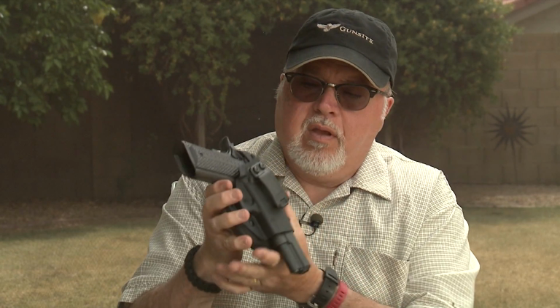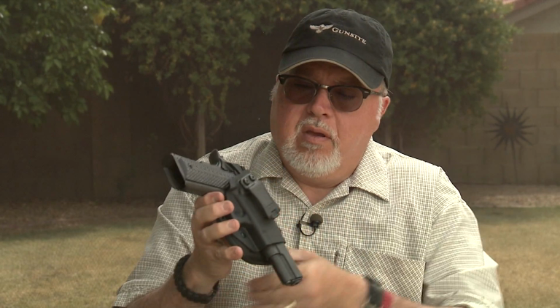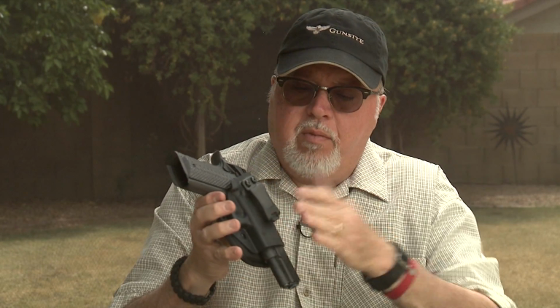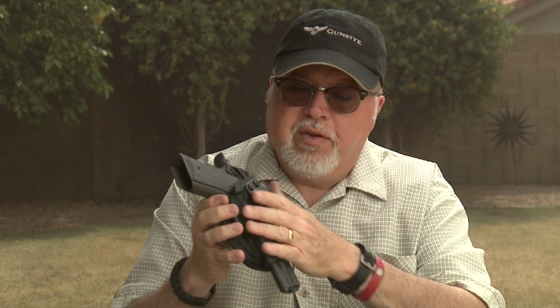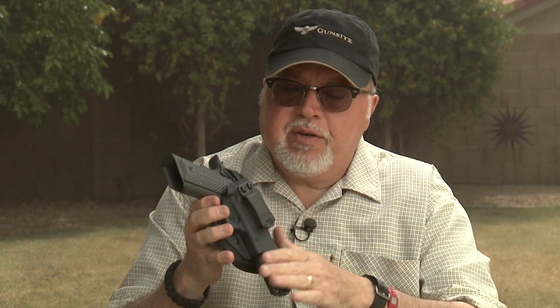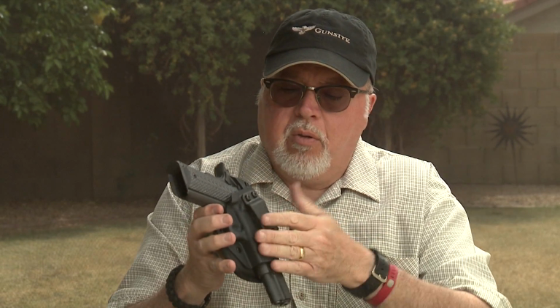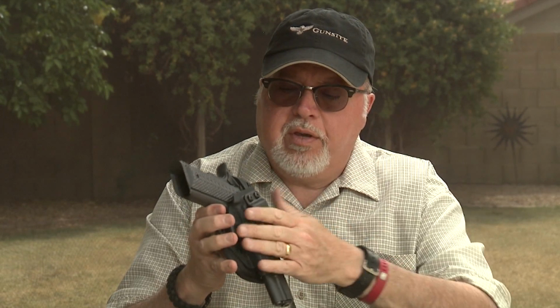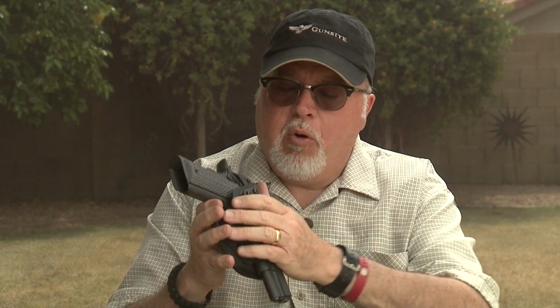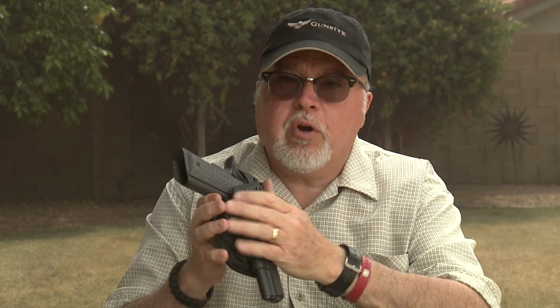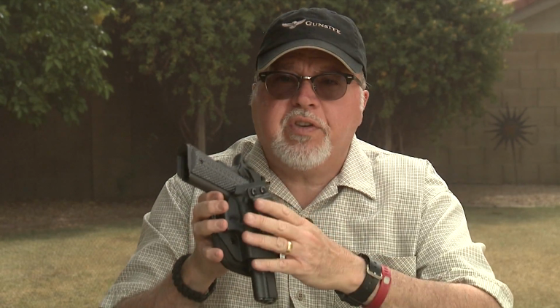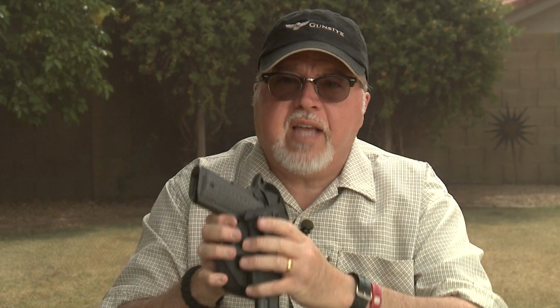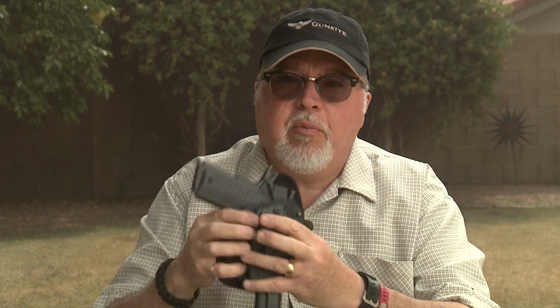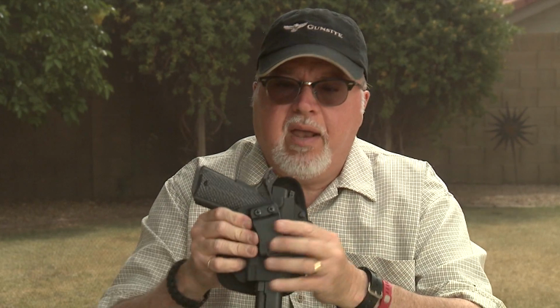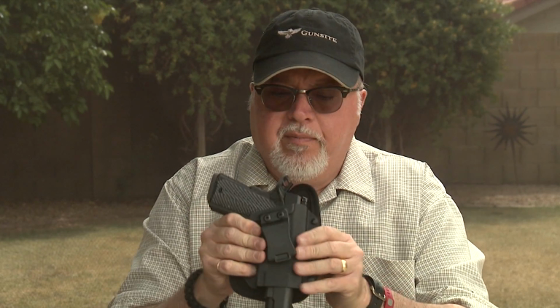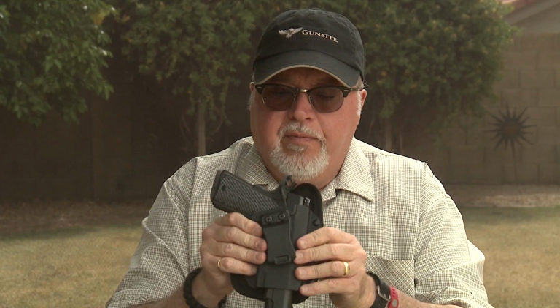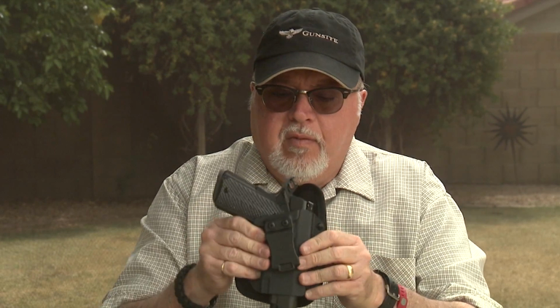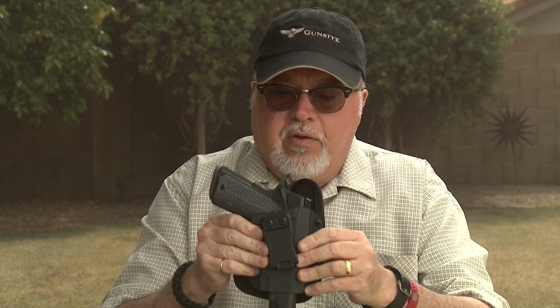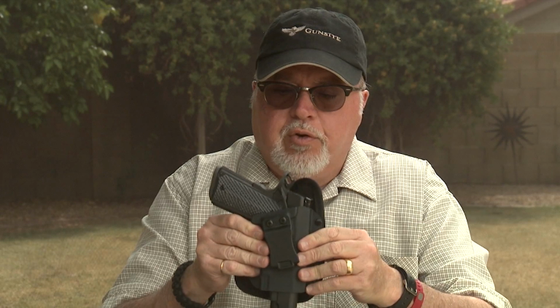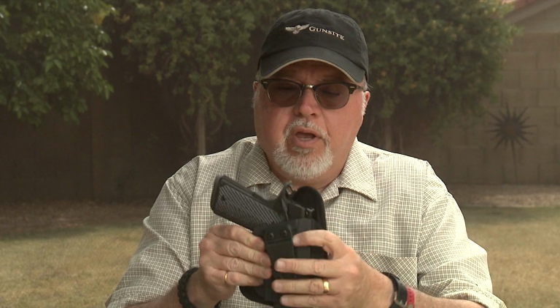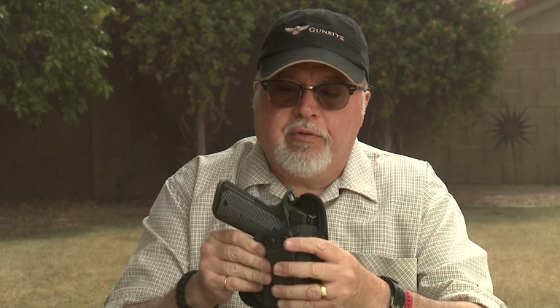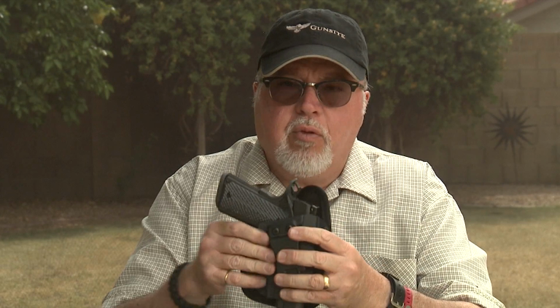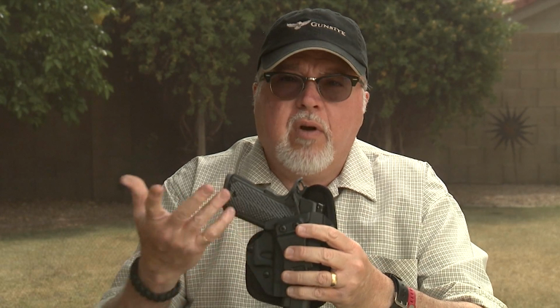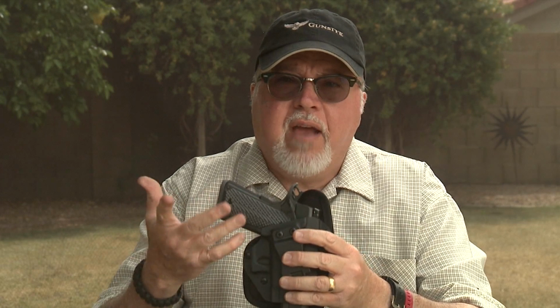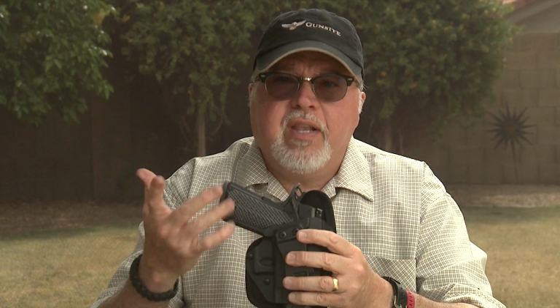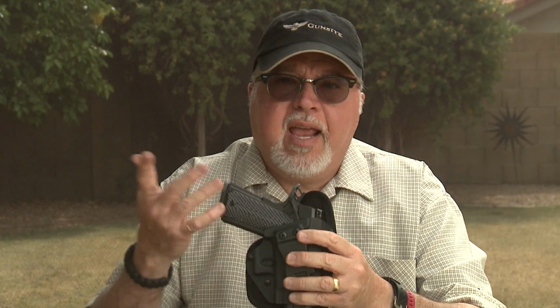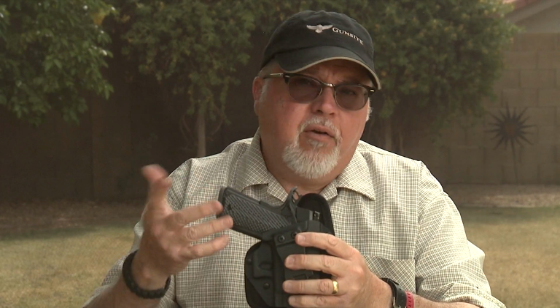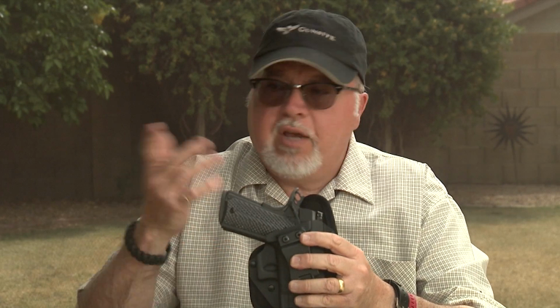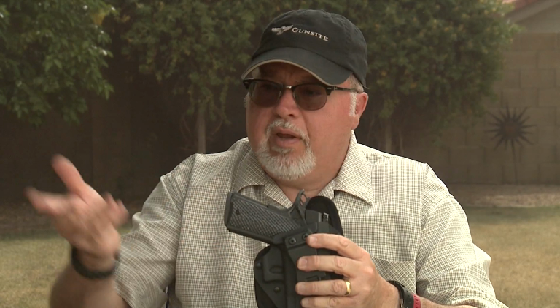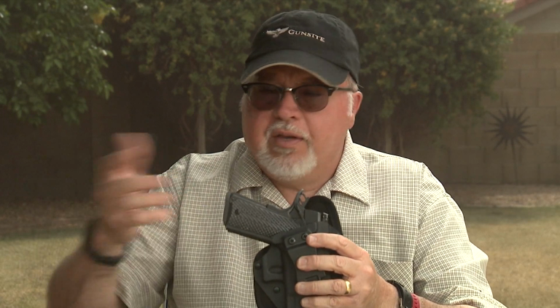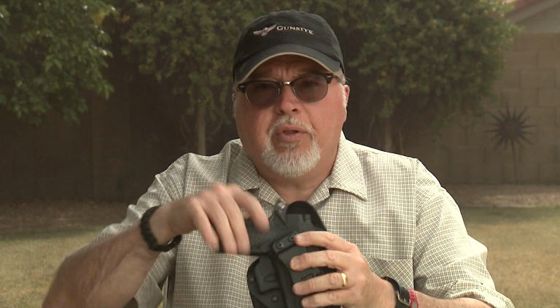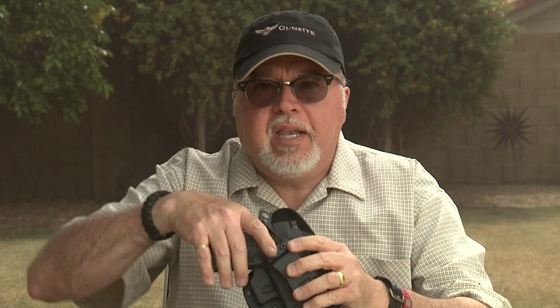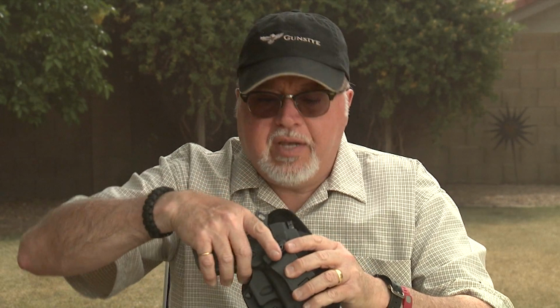Remember, this holster goes inside of your pant, so it's really comfortable for everyday carry — that's why it's called the EDC.